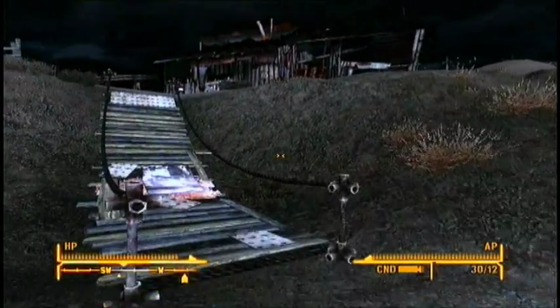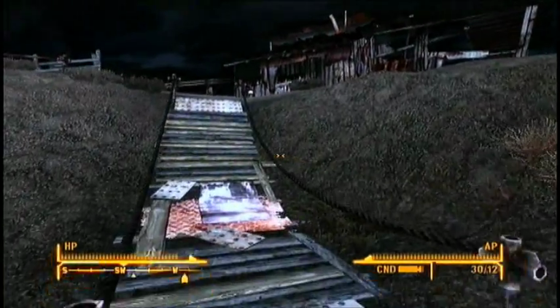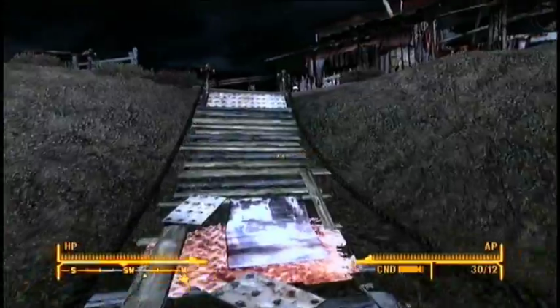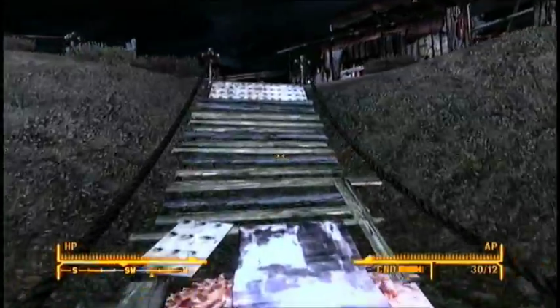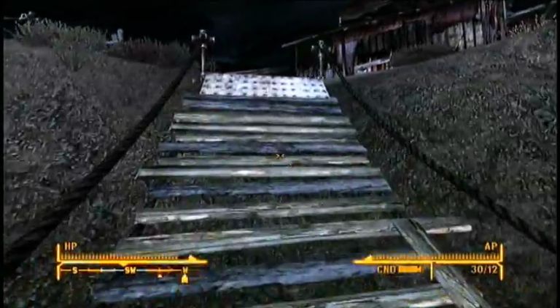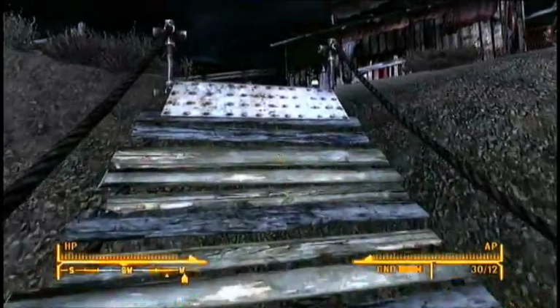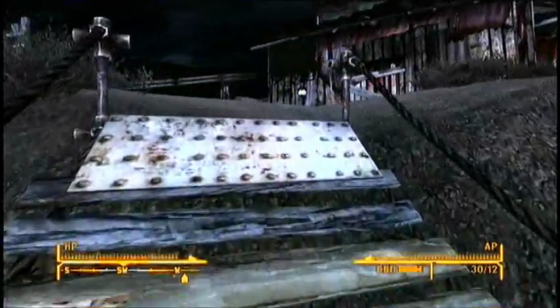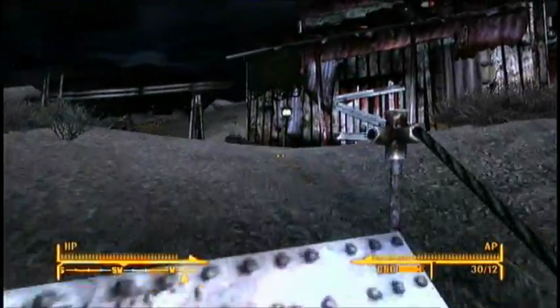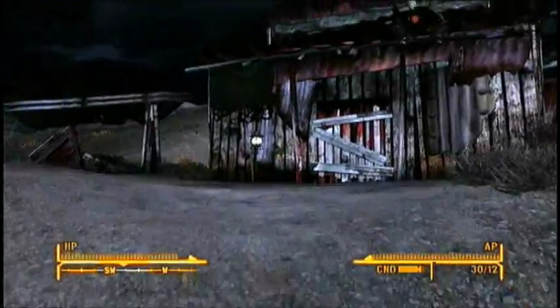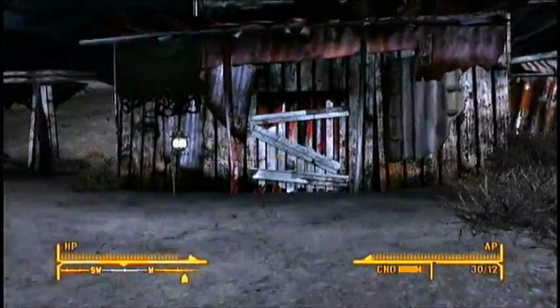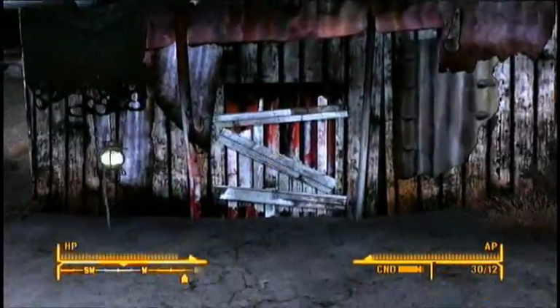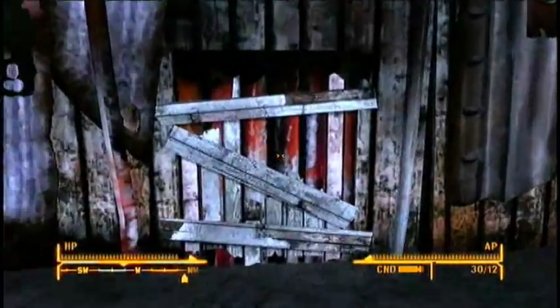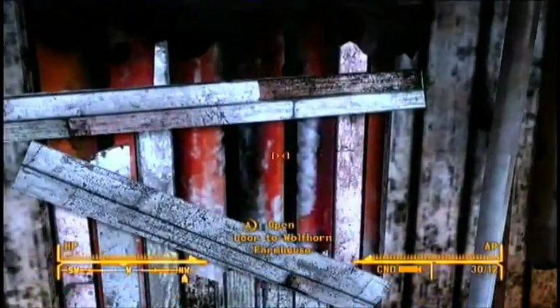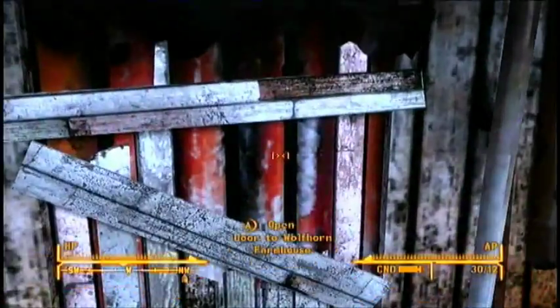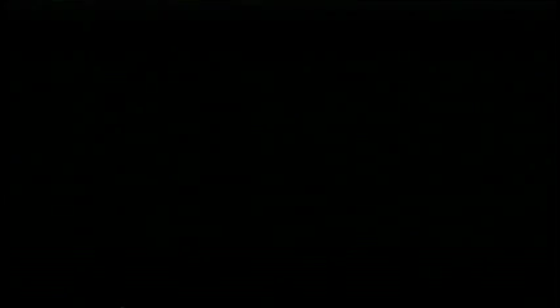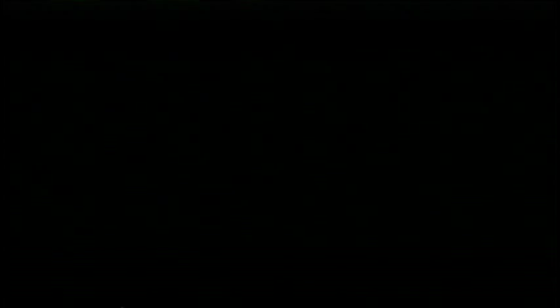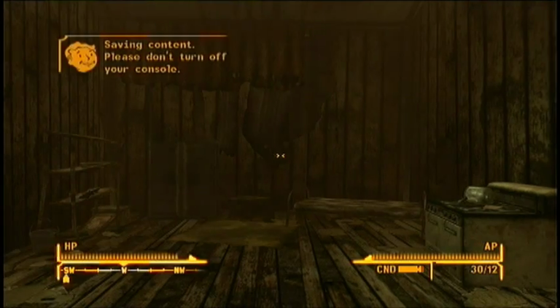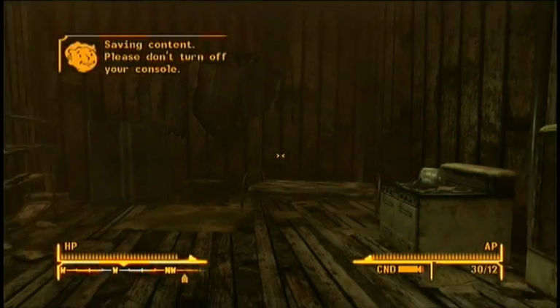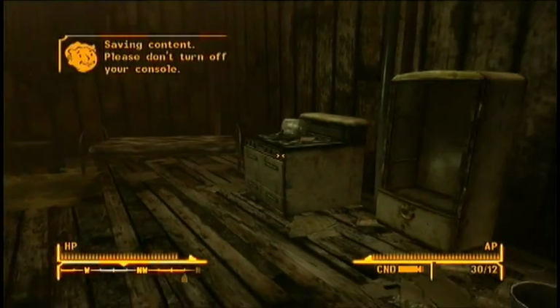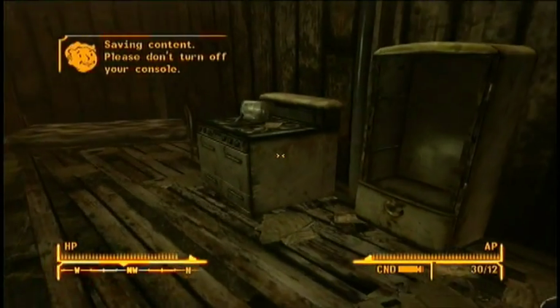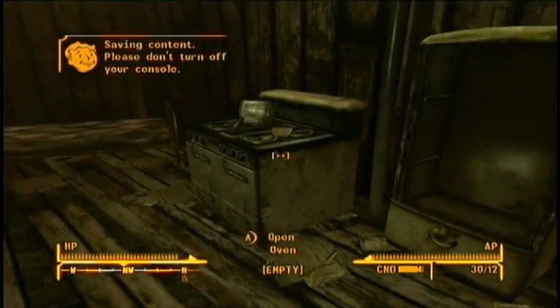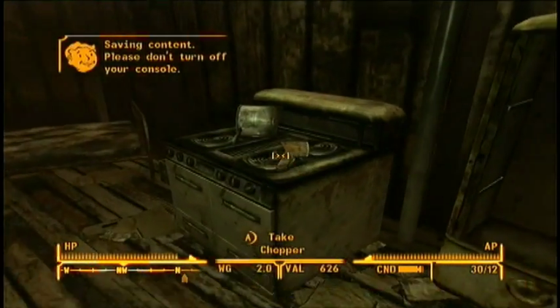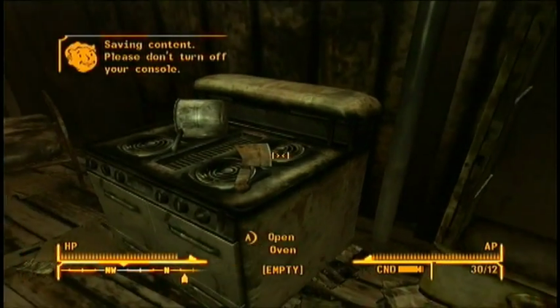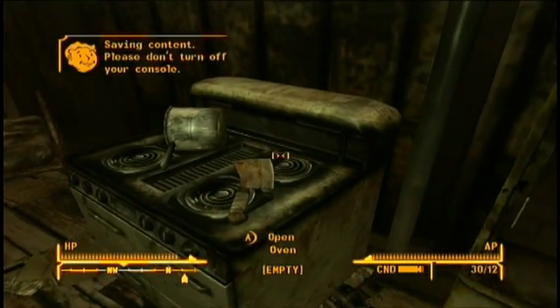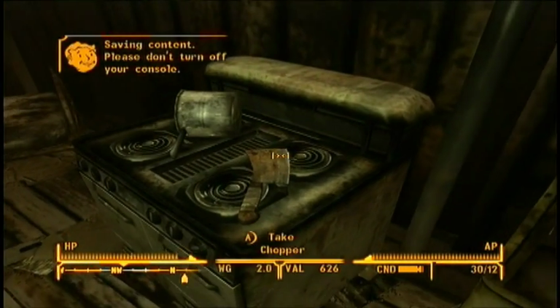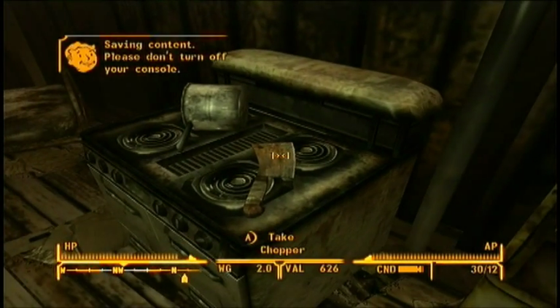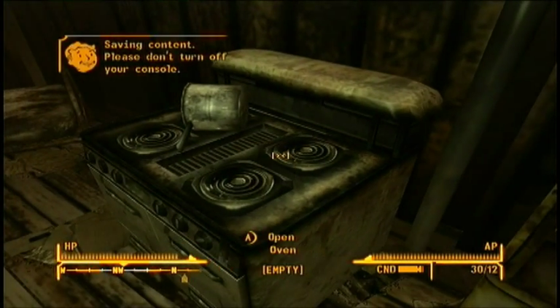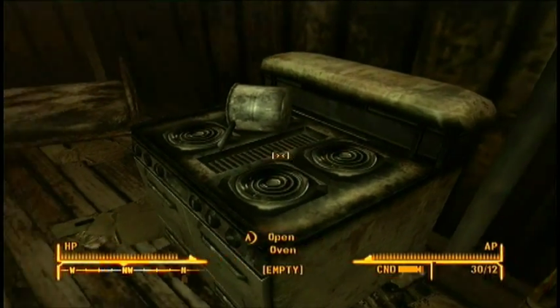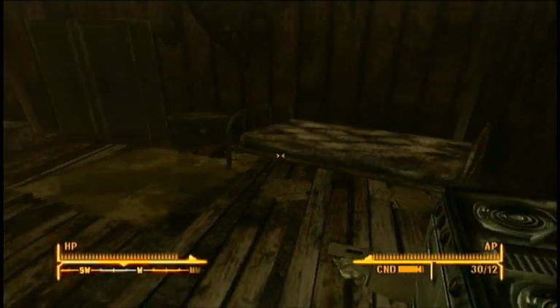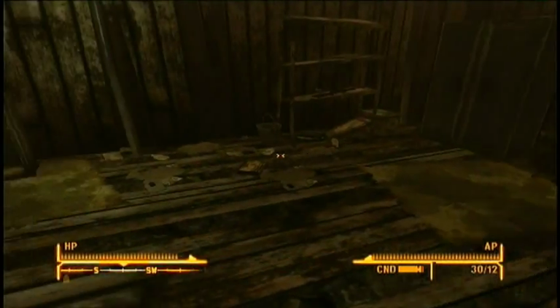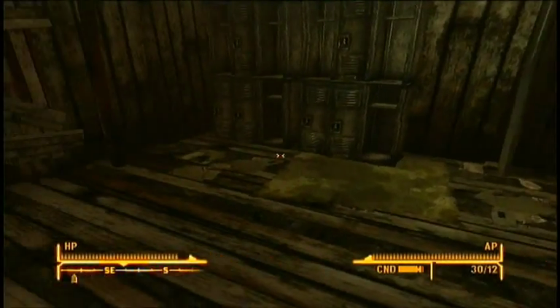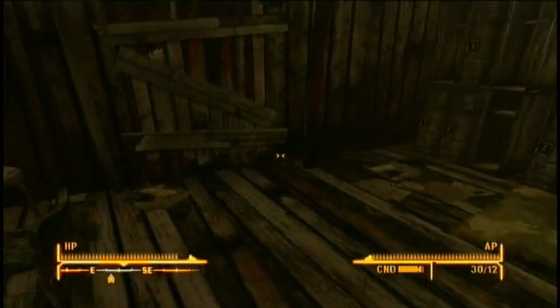Once you get here — I don't think there are any enemies here — you walk up to this creepy looking cabin just chilling in the middle of nowhere, walk inside, and to the right on top of the stove is the Chopper.